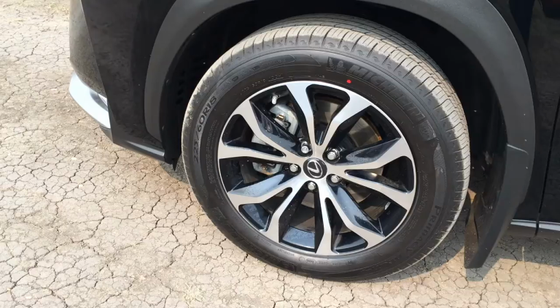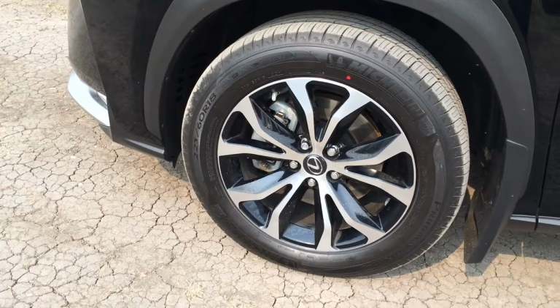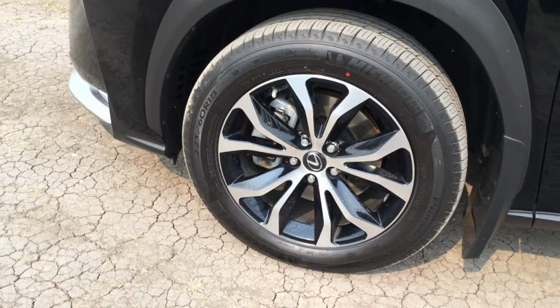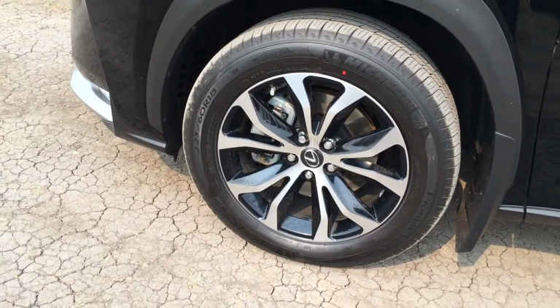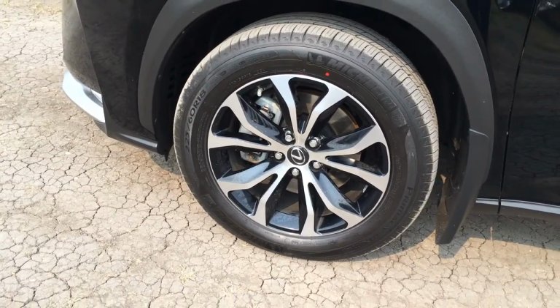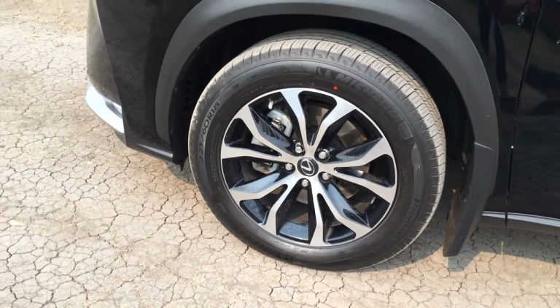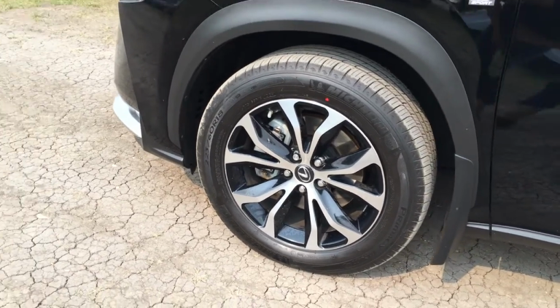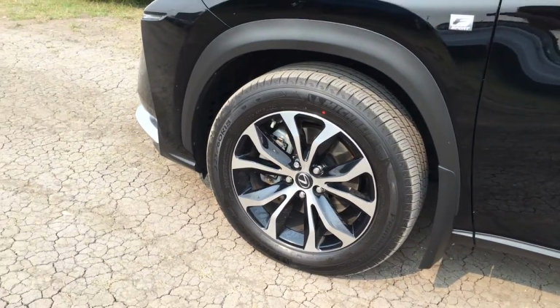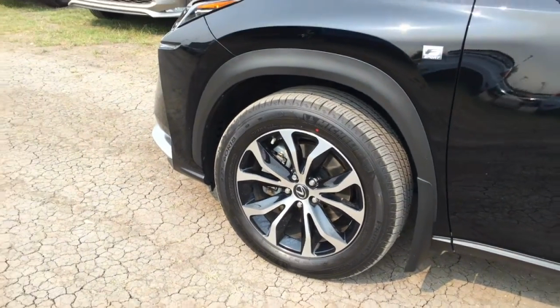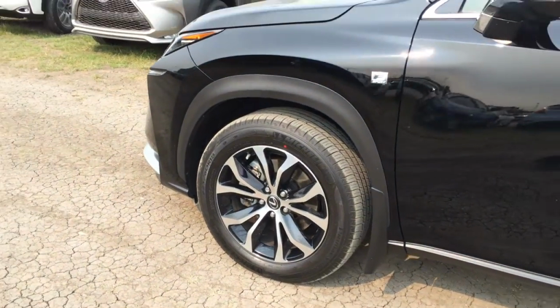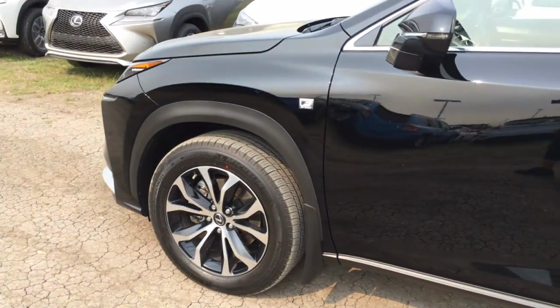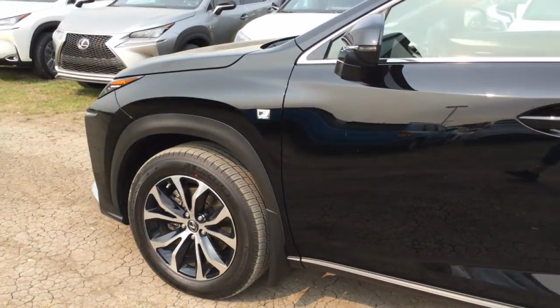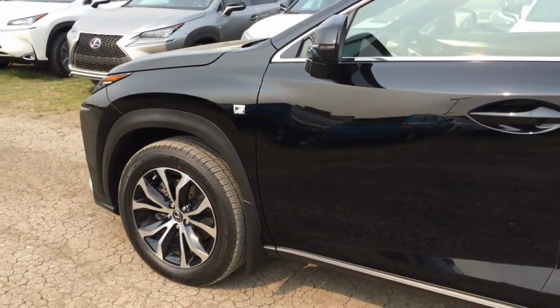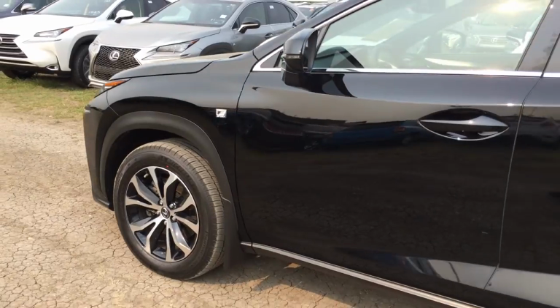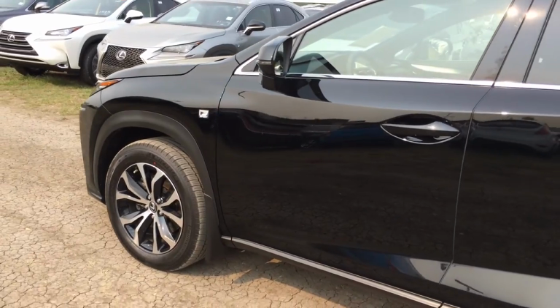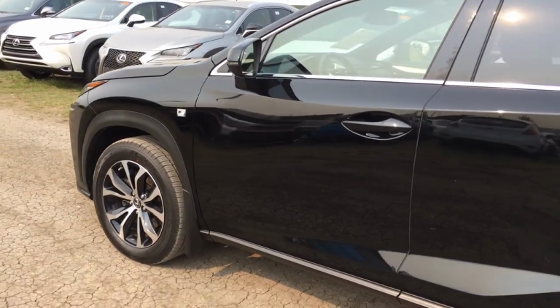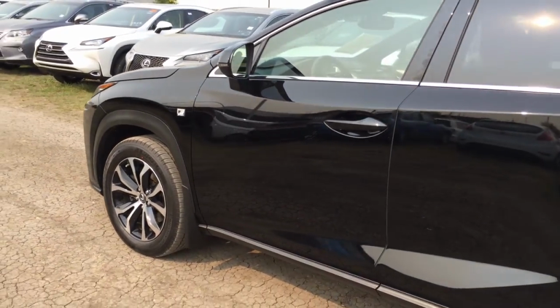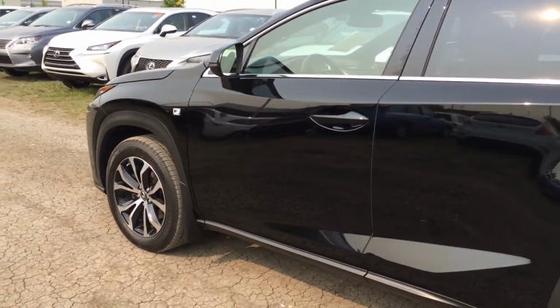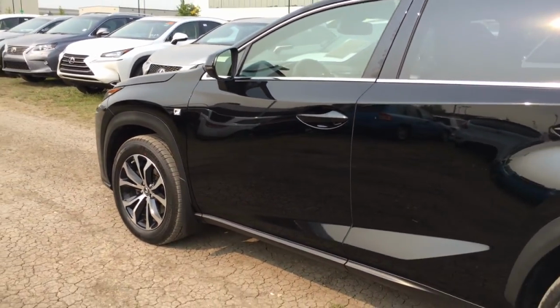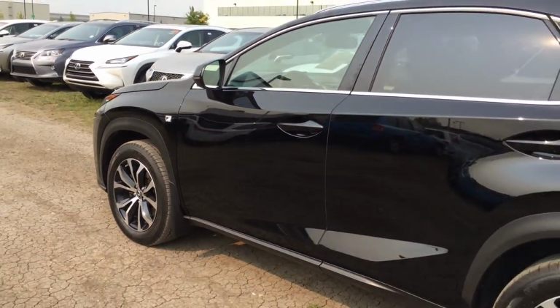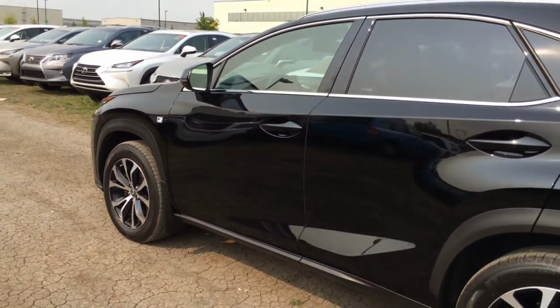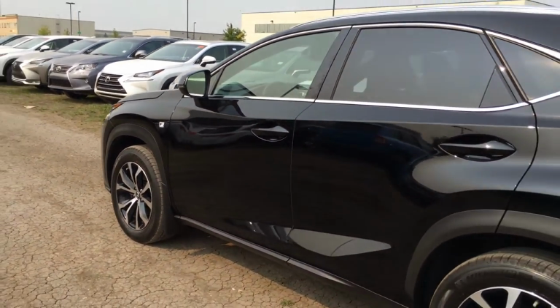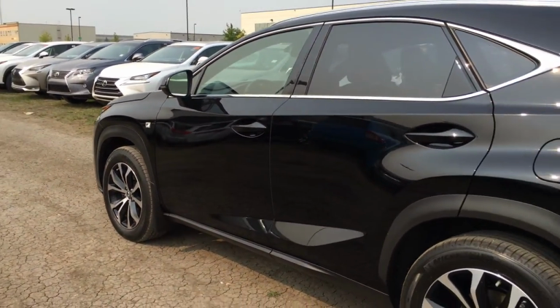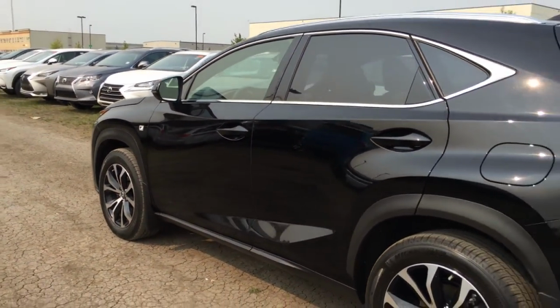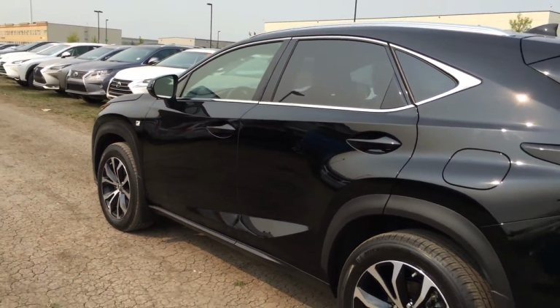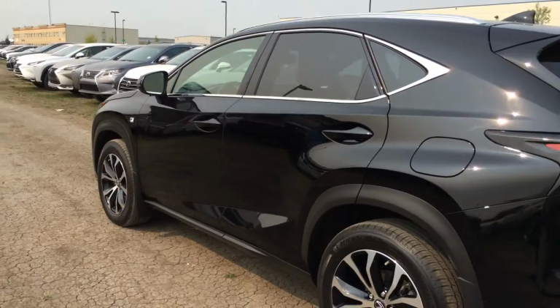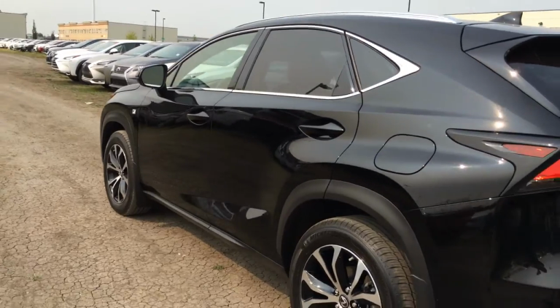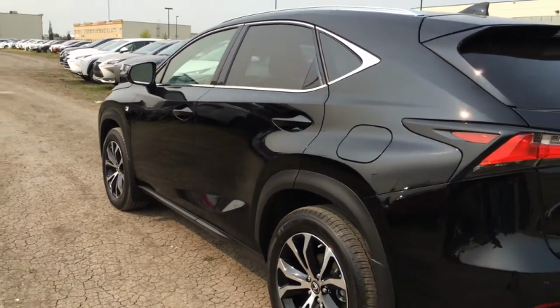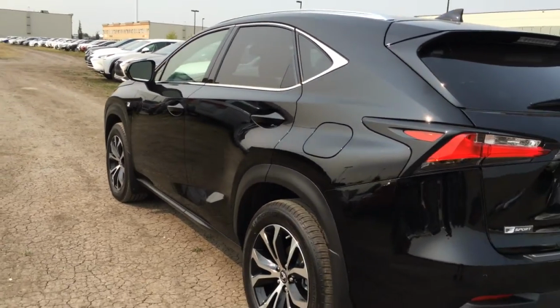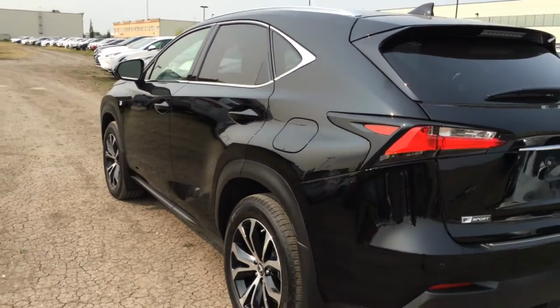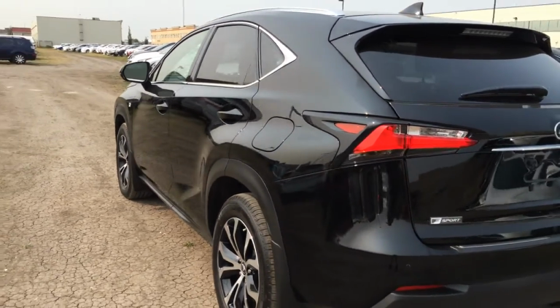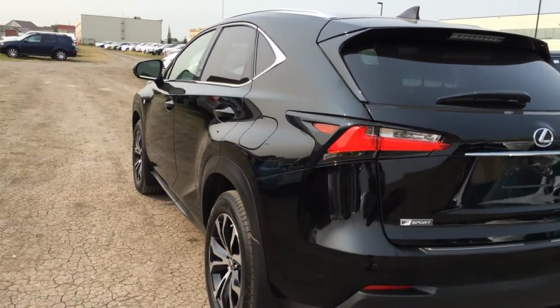18-inch alloy wheels with wheel locks and mud flaps. F-Sport tuned suspension. Keyless entry with smart access and key lock prevention. Accented lighting underneath the door handles. Tinted windows.